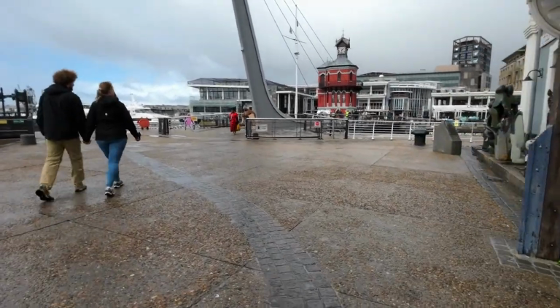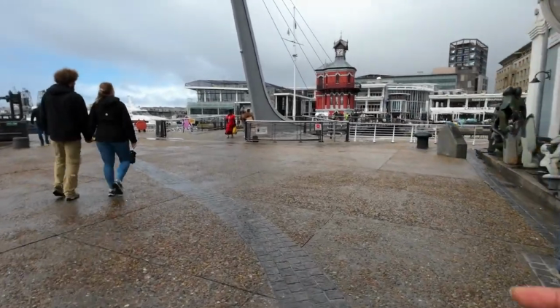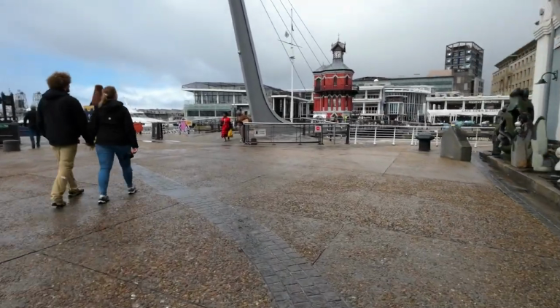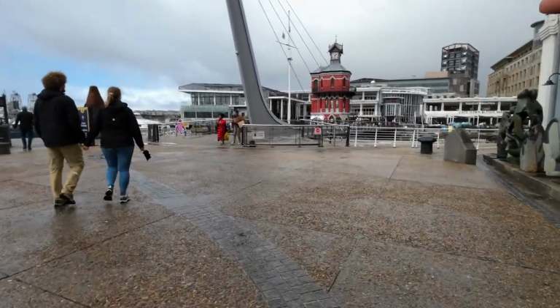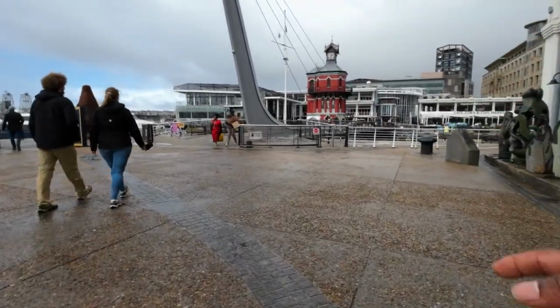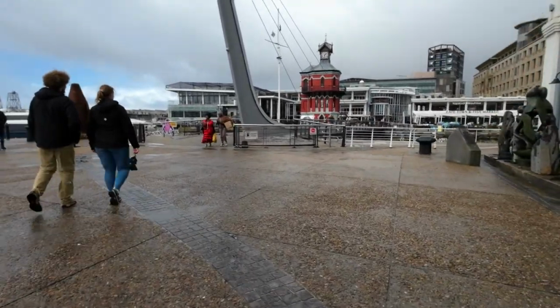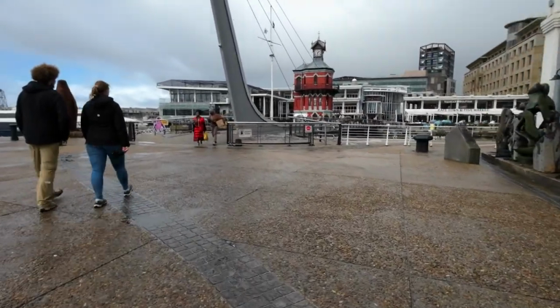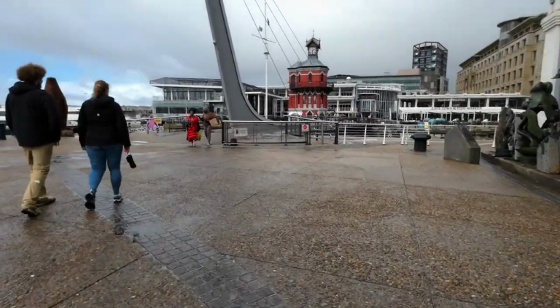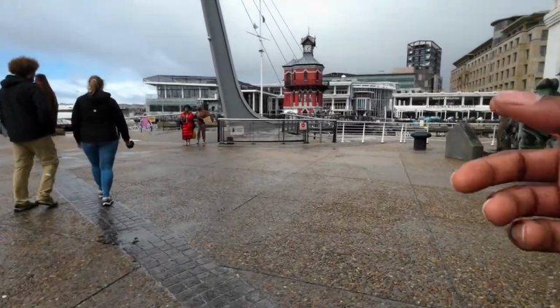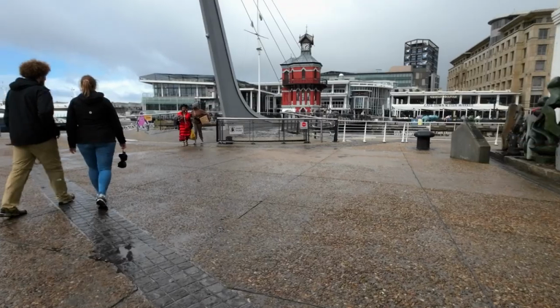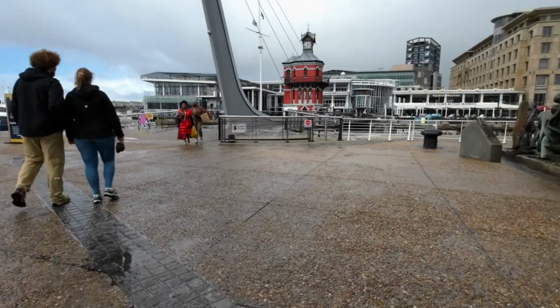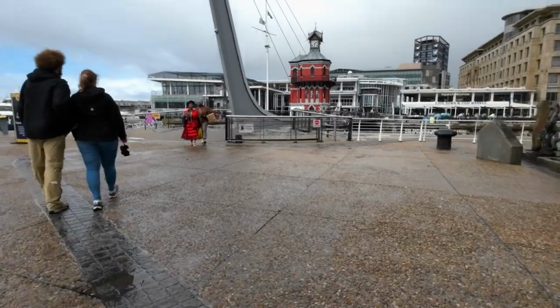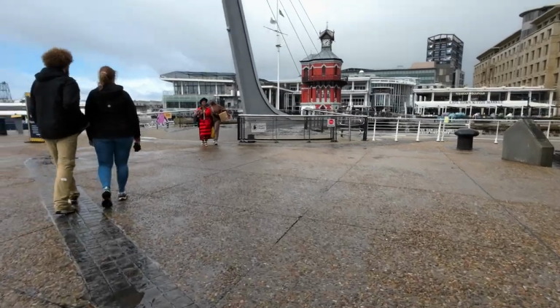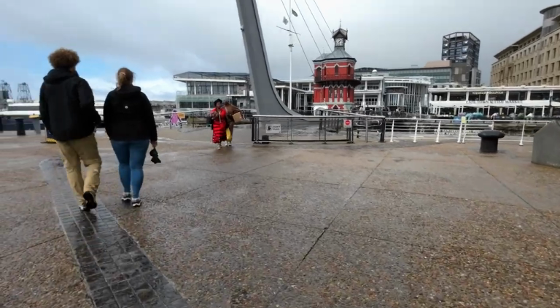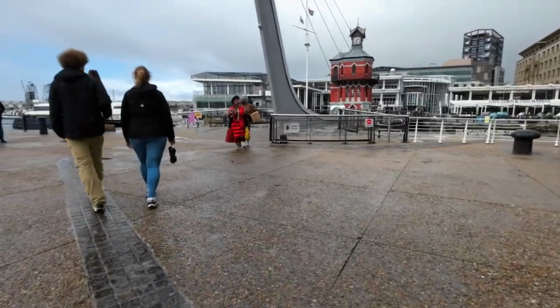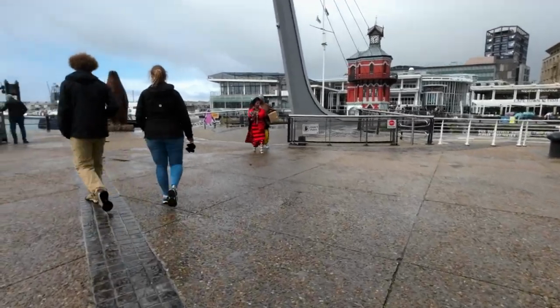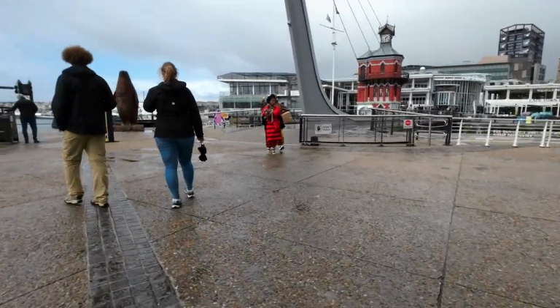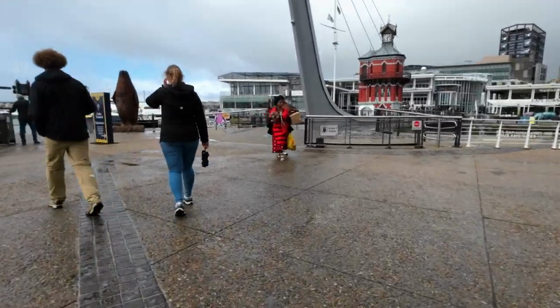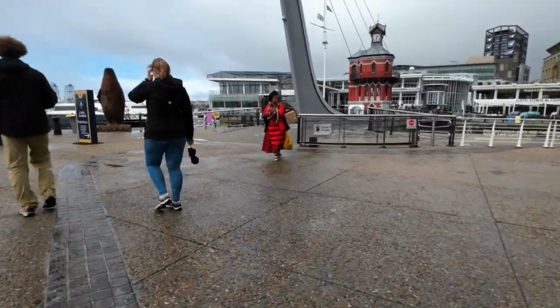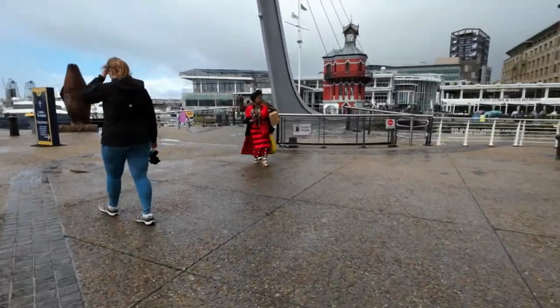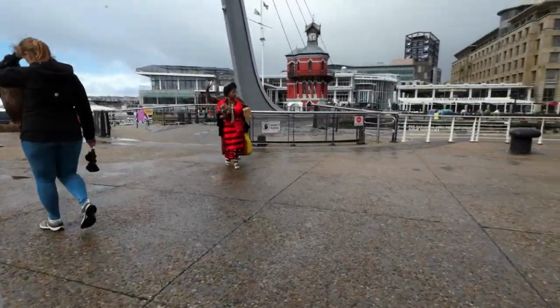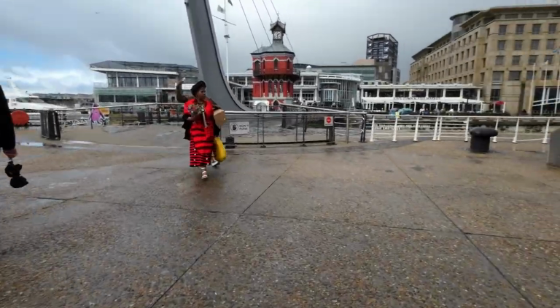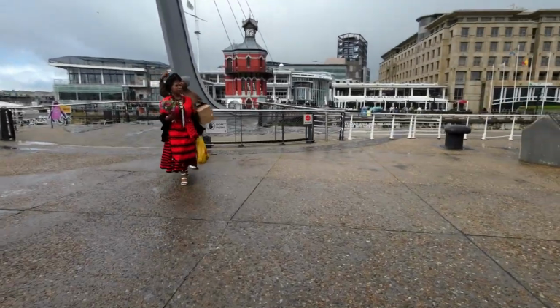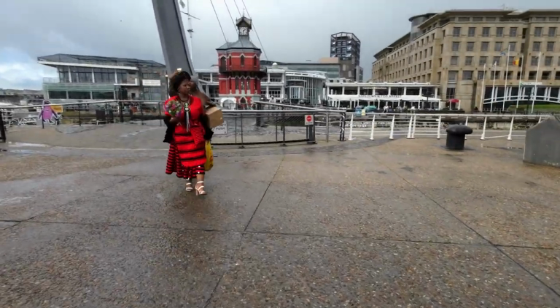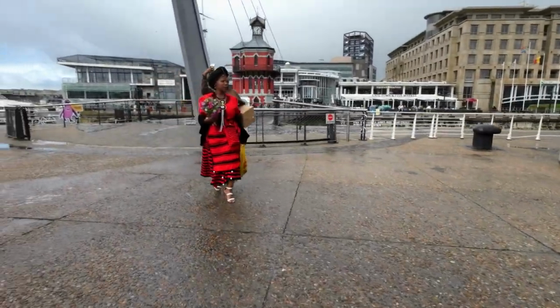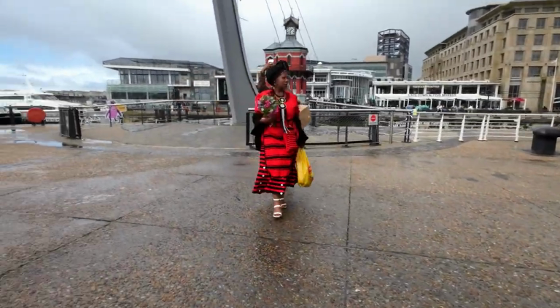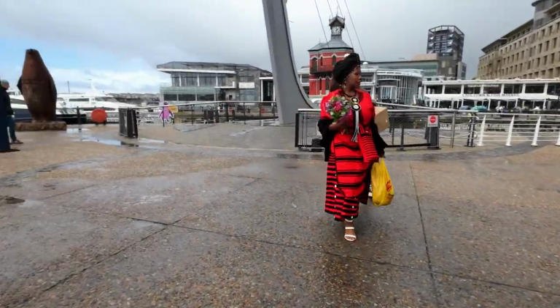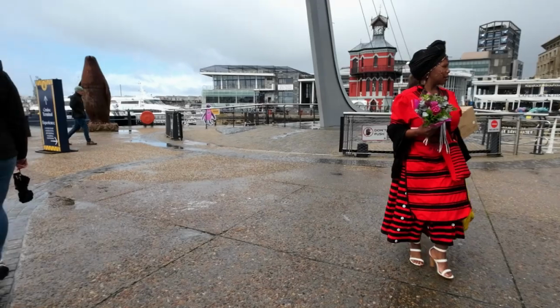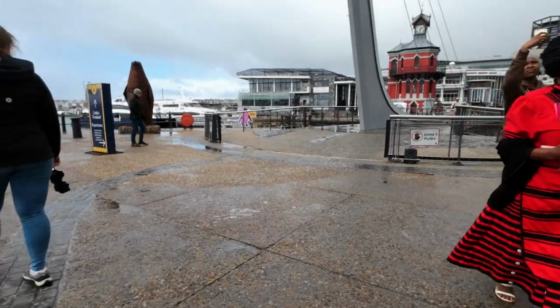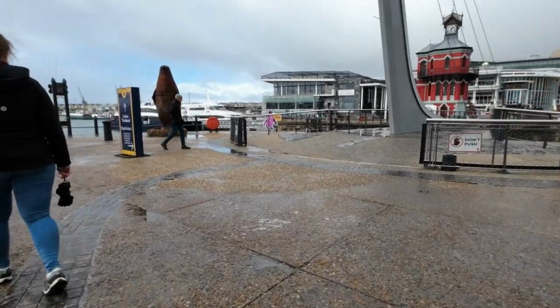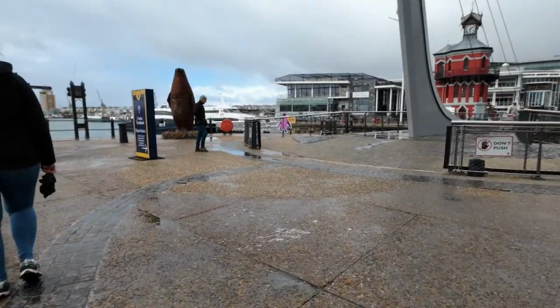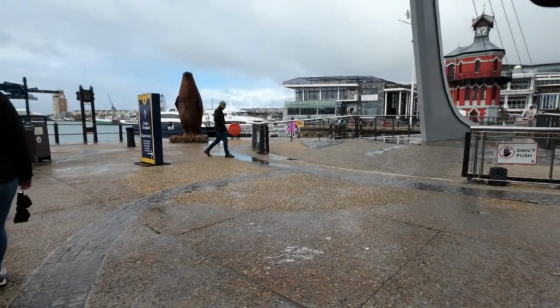This bridge opens — yeah, it swings. And that over there is Robben Island.